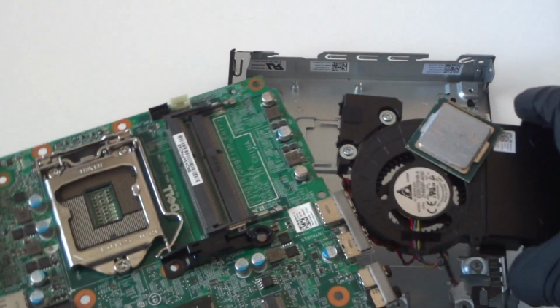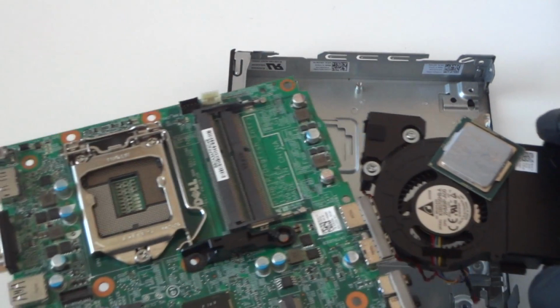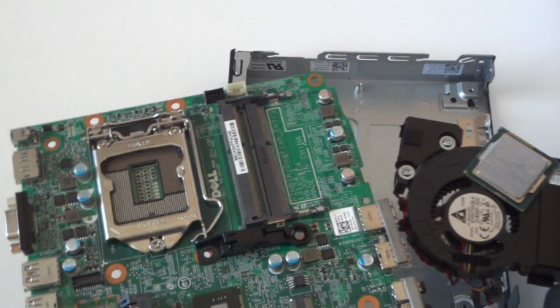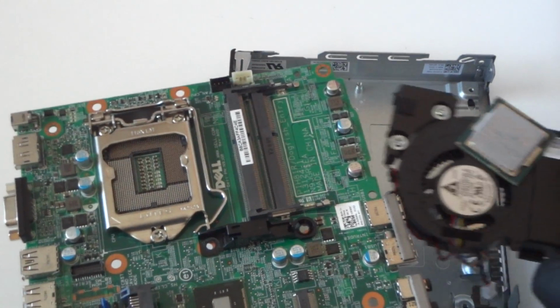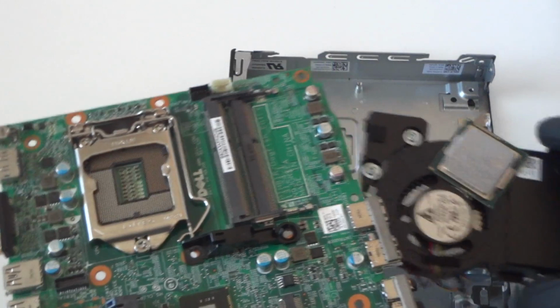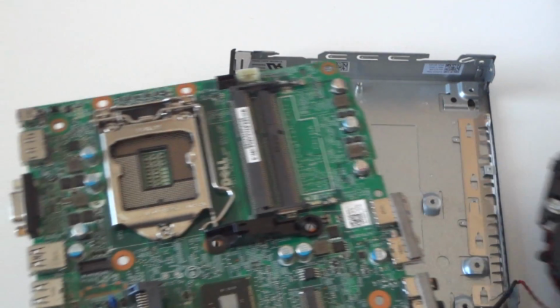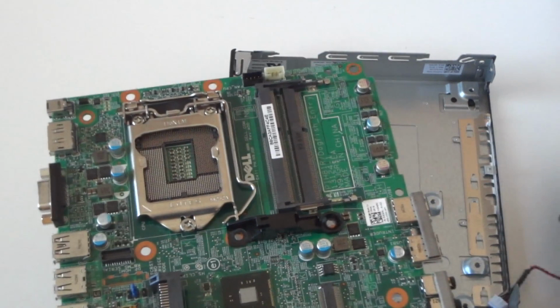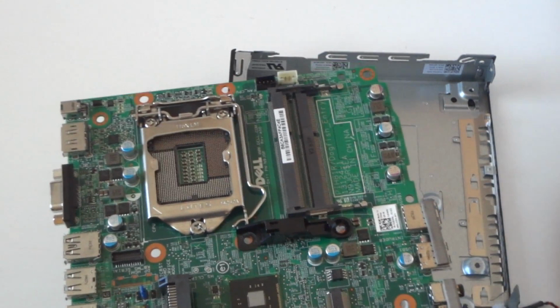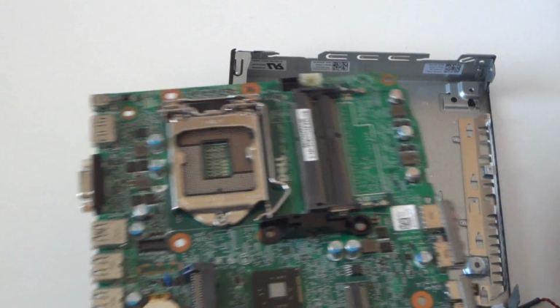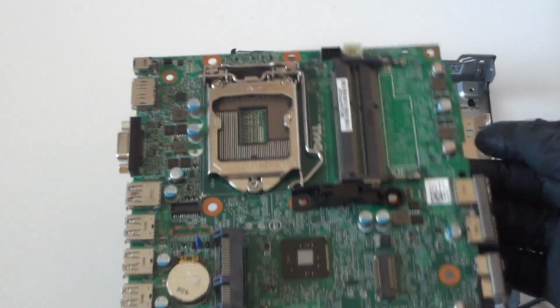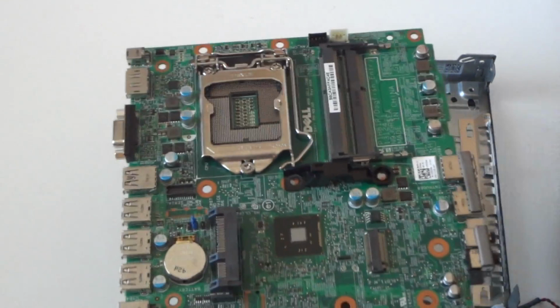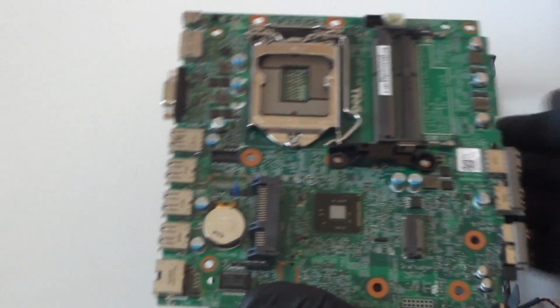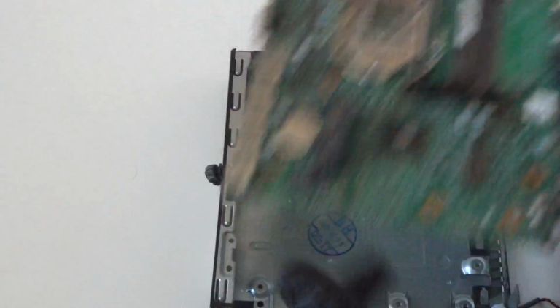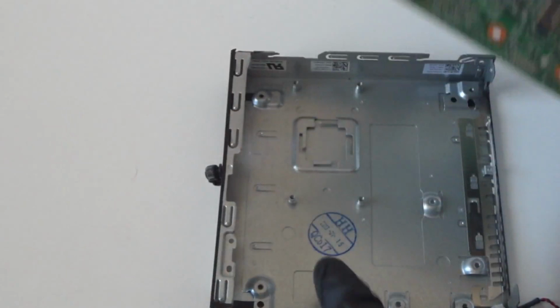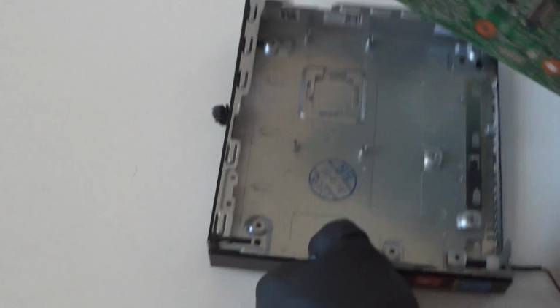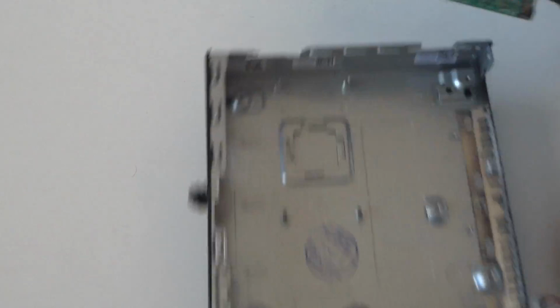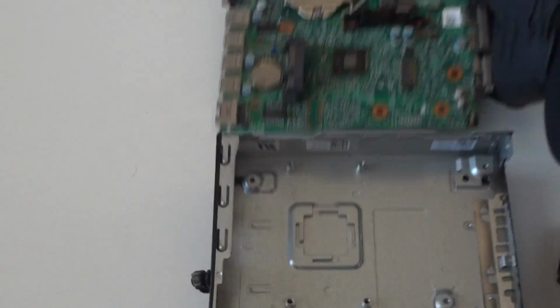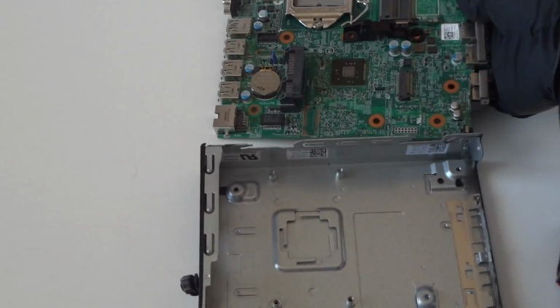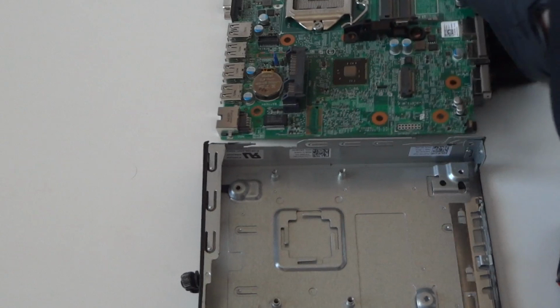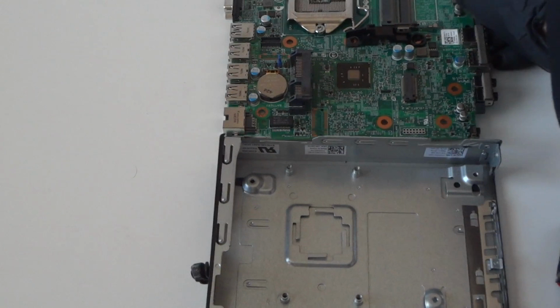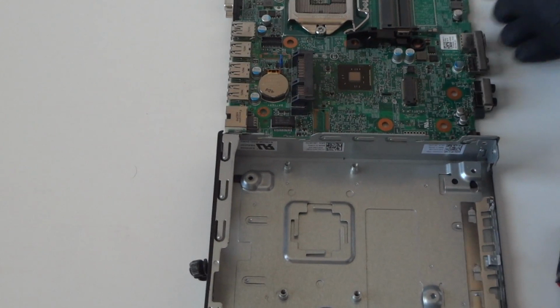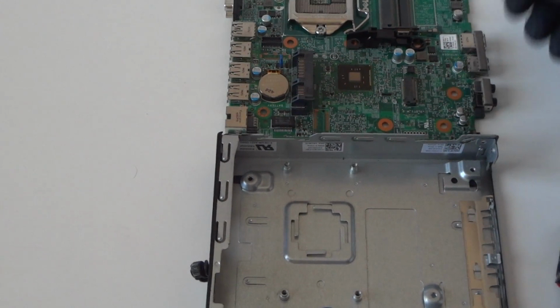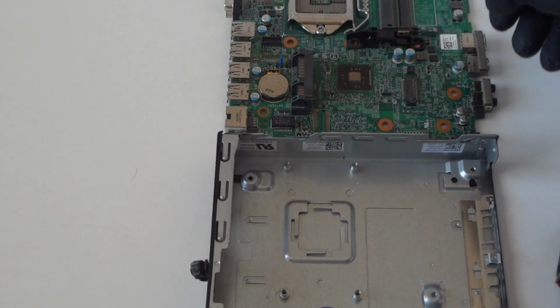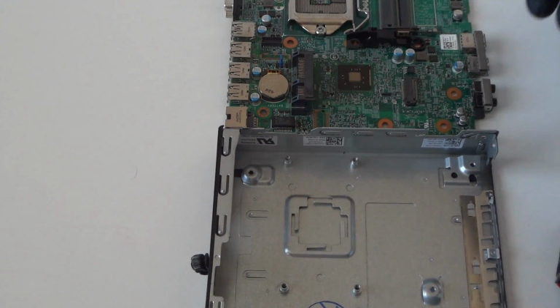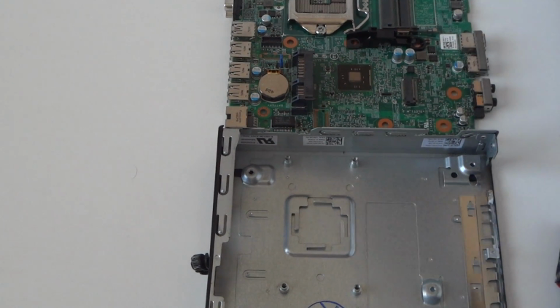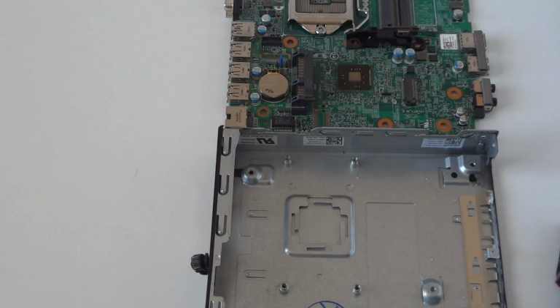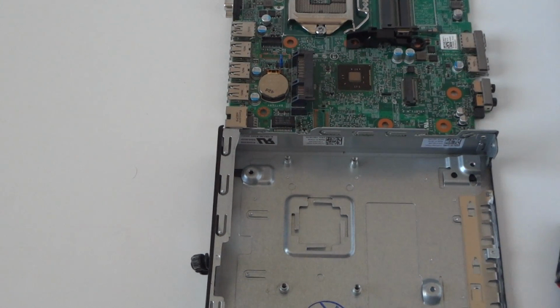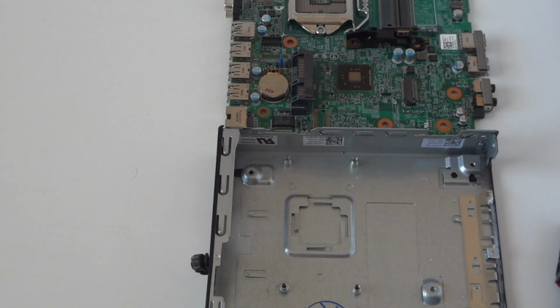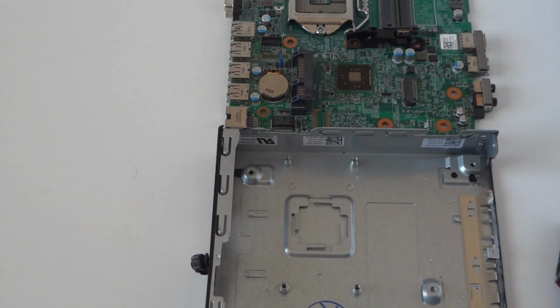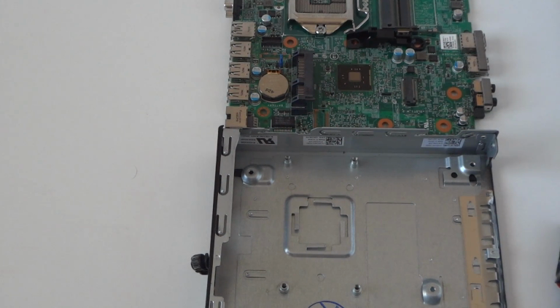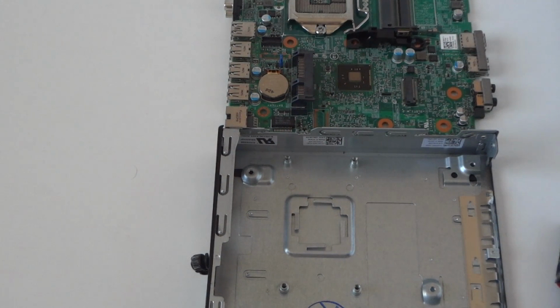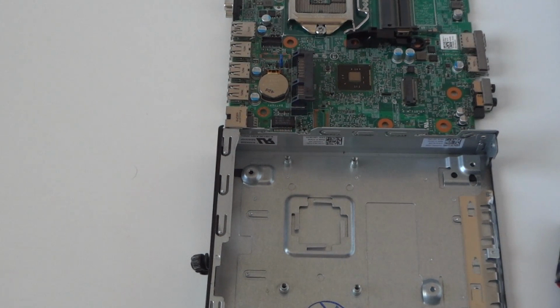So there's nothing else to remove — that's about it, you guys. We removed the motherboard, processor, CPU cooler, hard drive, heat sink, and memory. That's about it — this is the teardown of the Dell OptiPlex 3020 micro. Thanks for watching, bye!